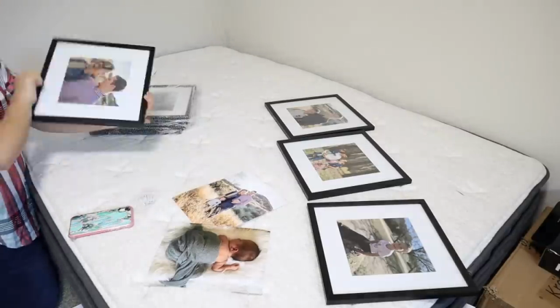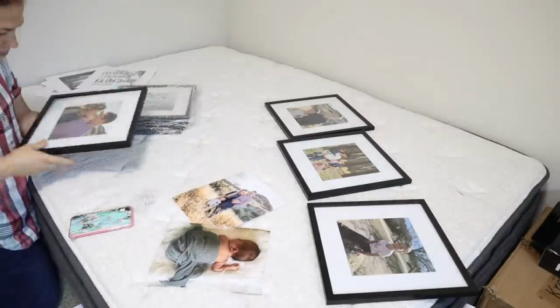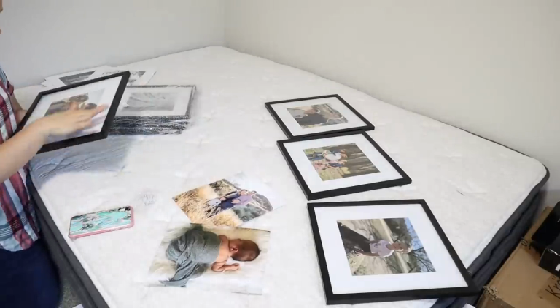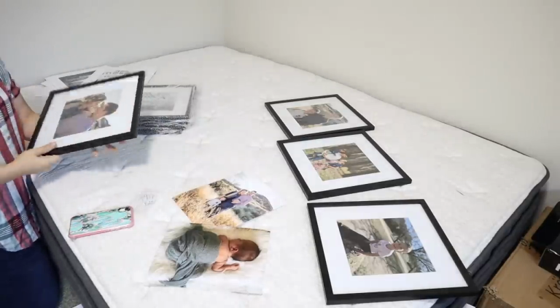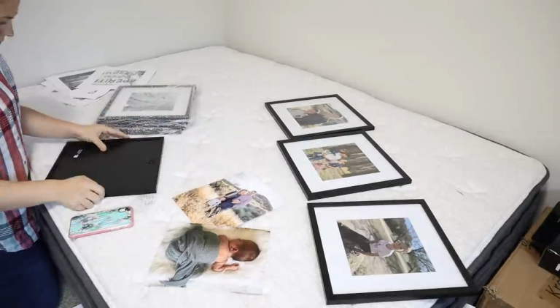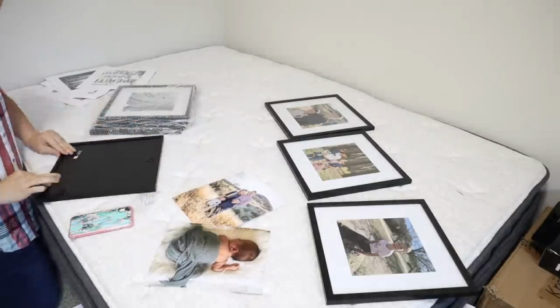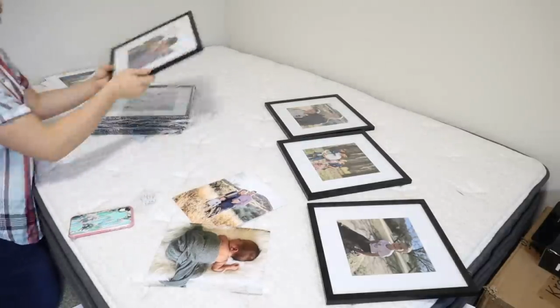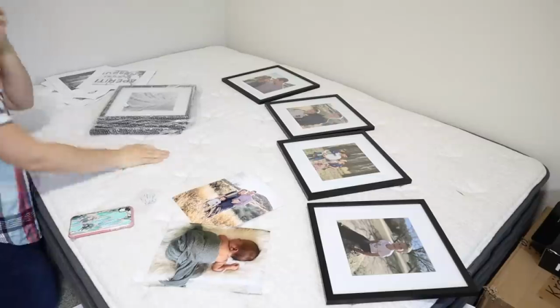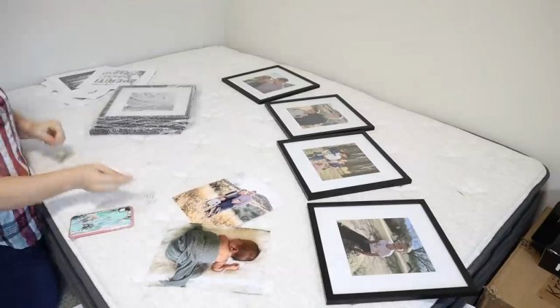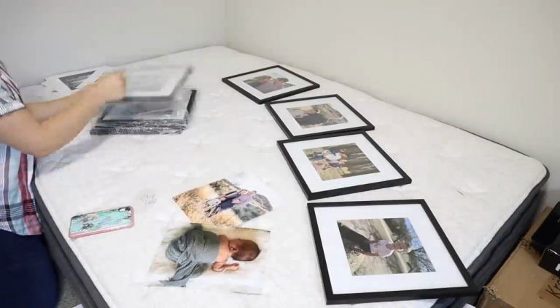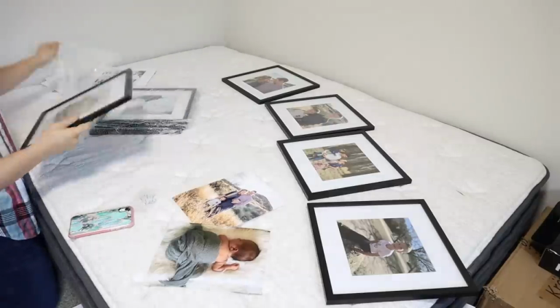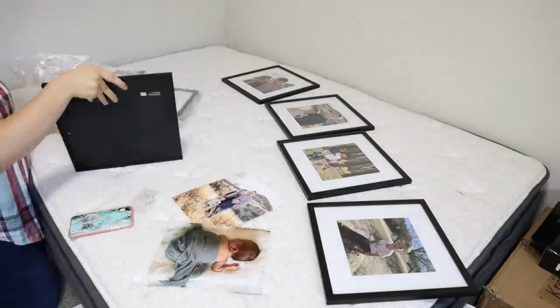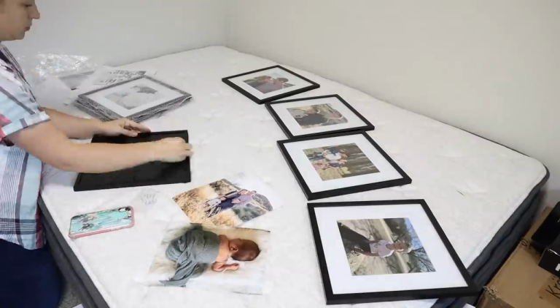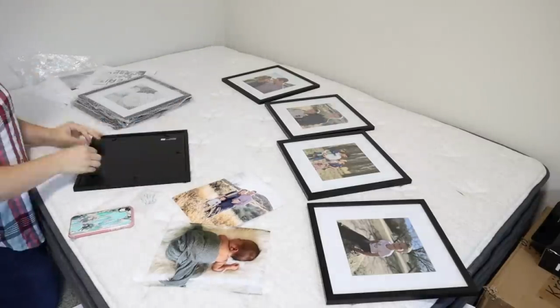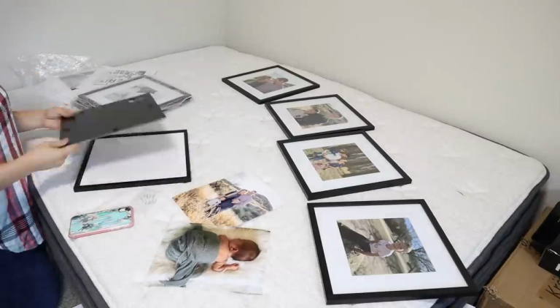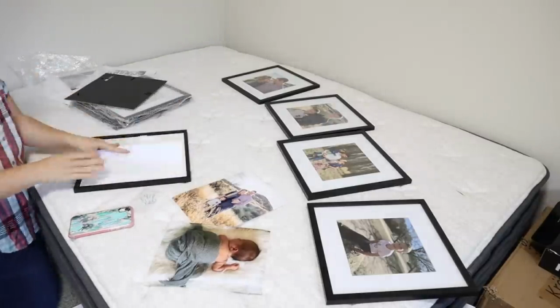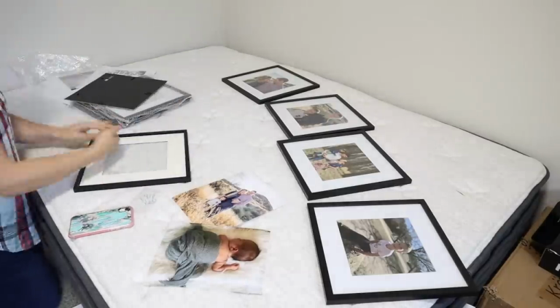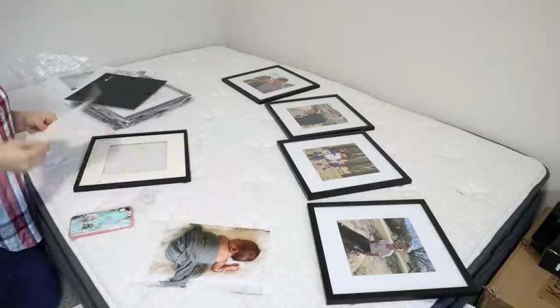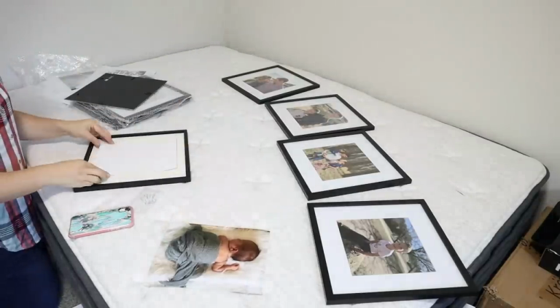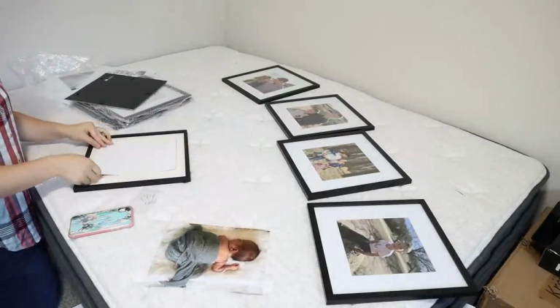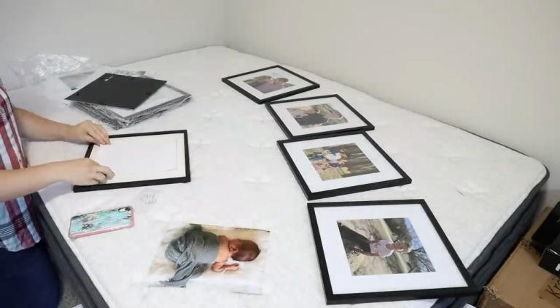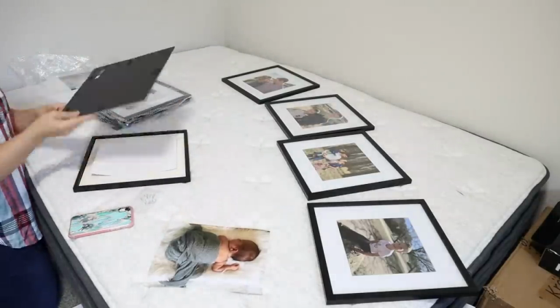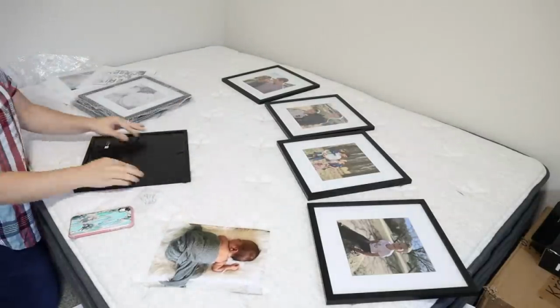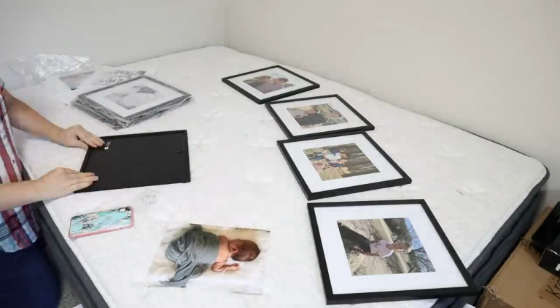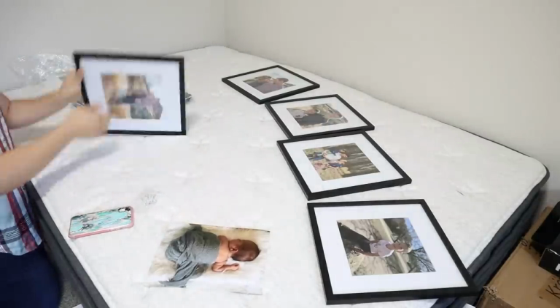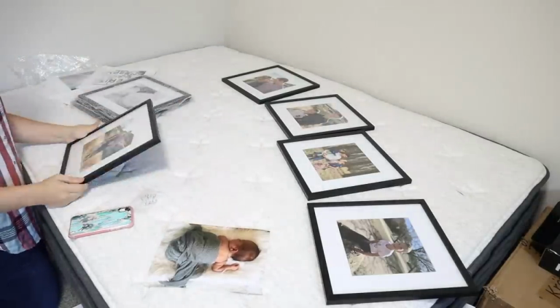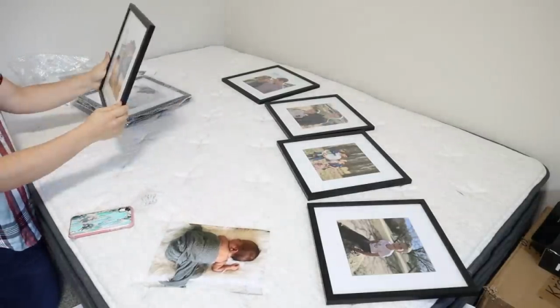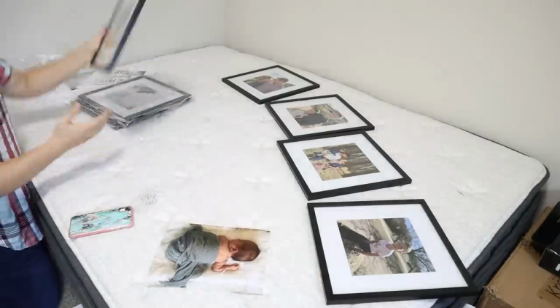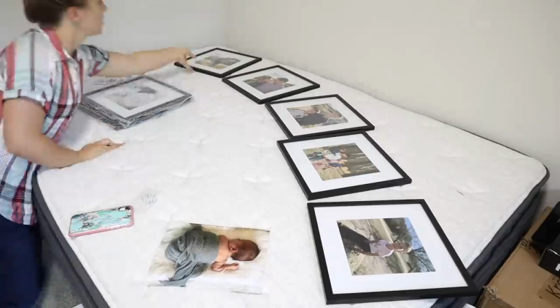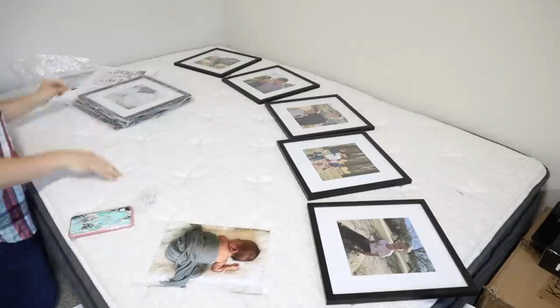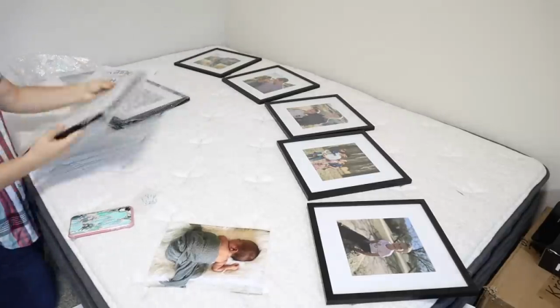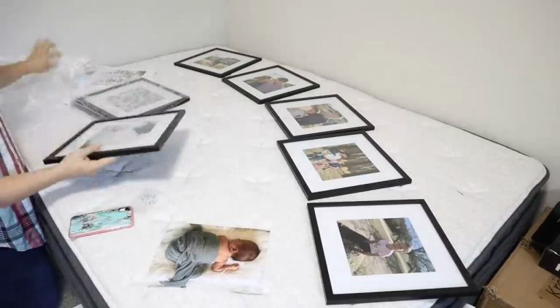Here I was just getting all of my pictures put into those frames. I was using some pictures that I already had on hand, and I also went to Walmart and got some pictures printed out.